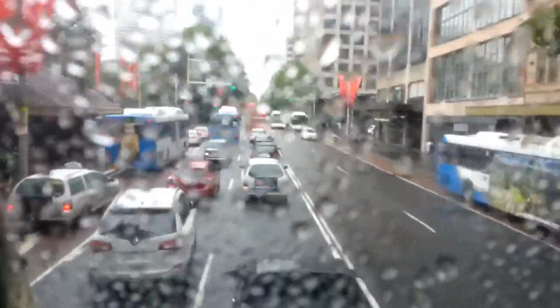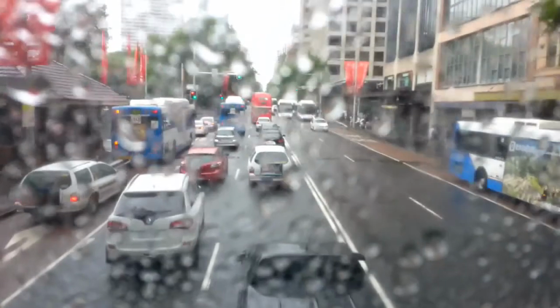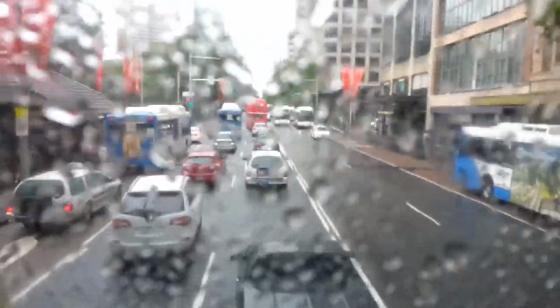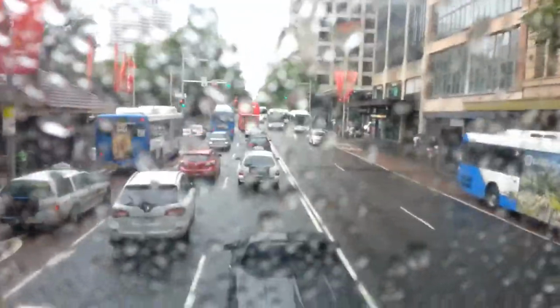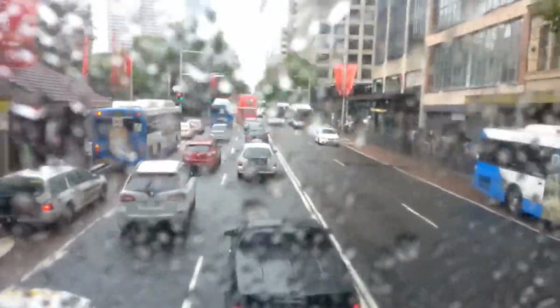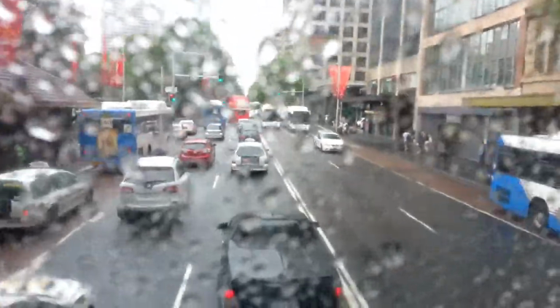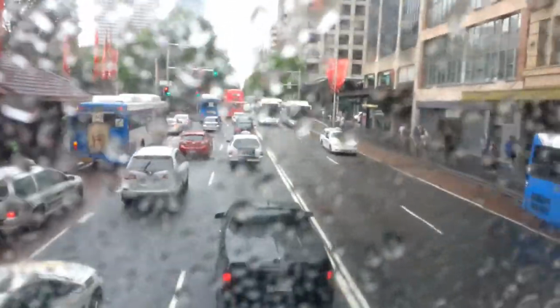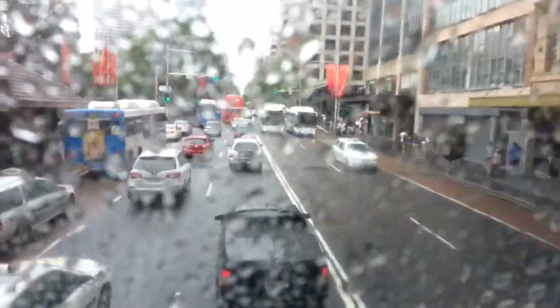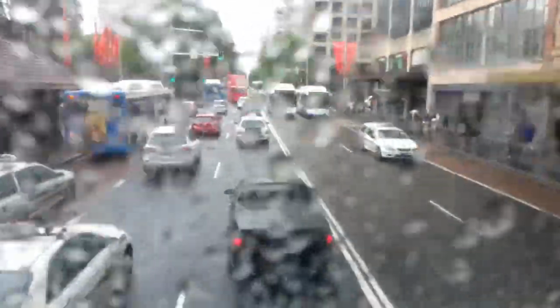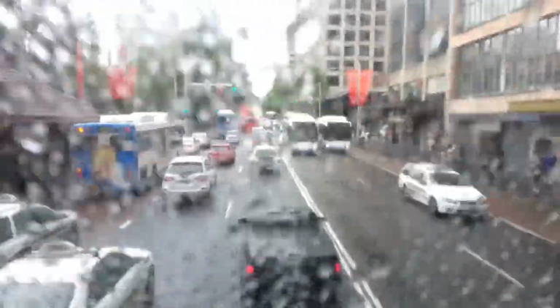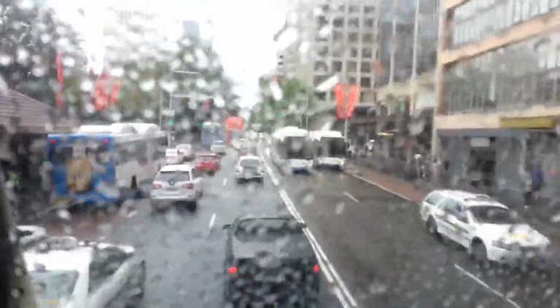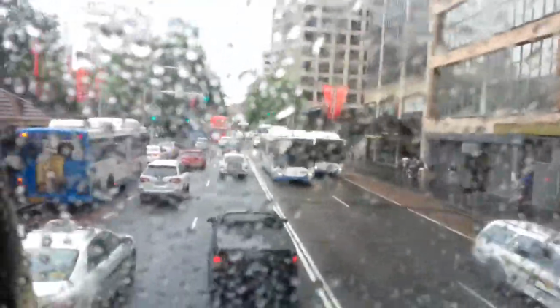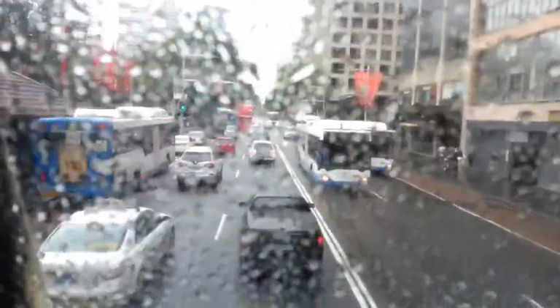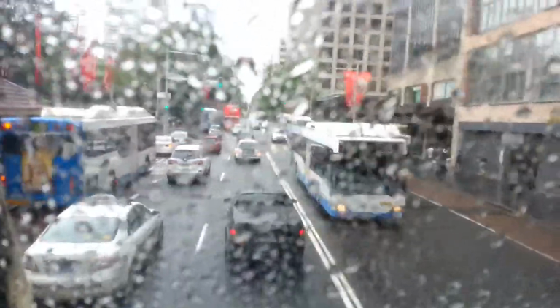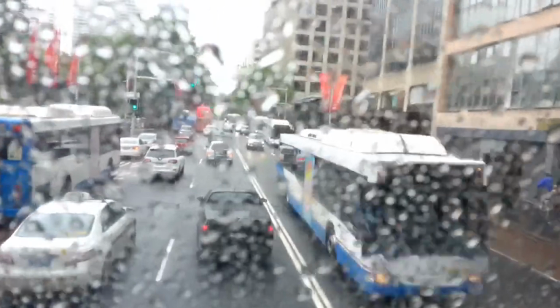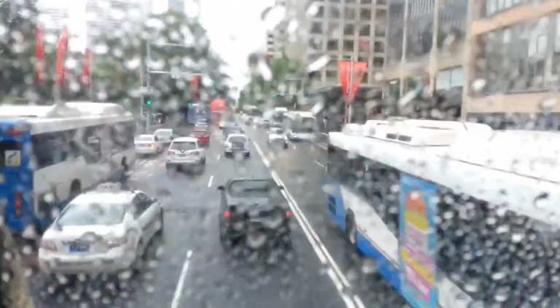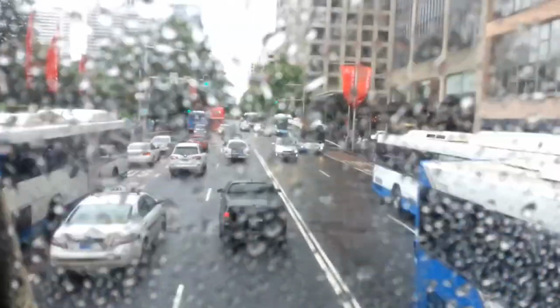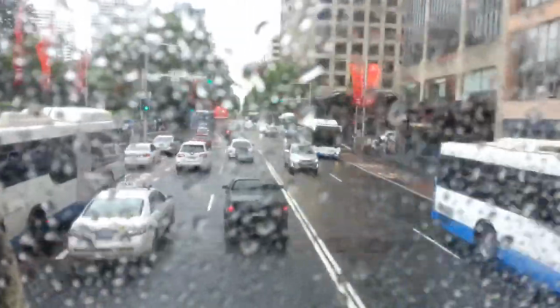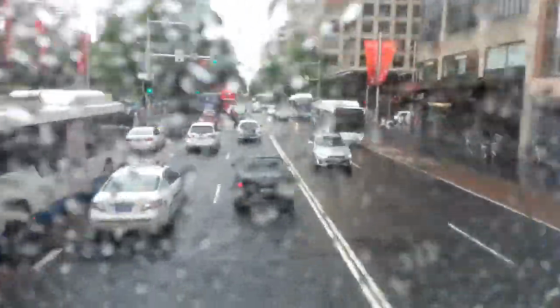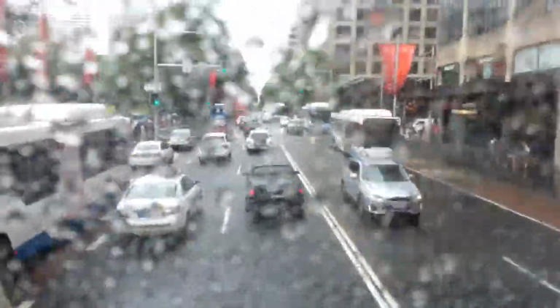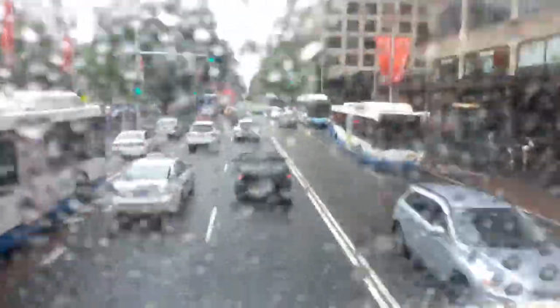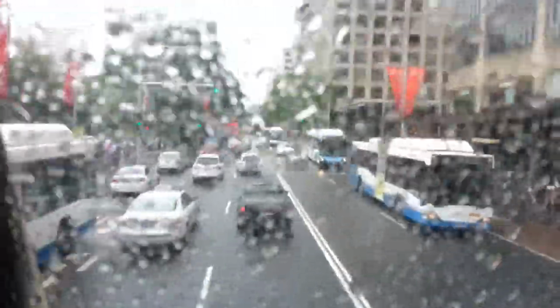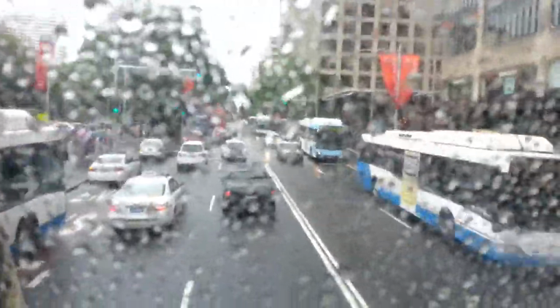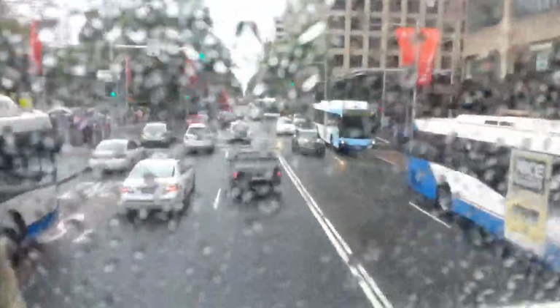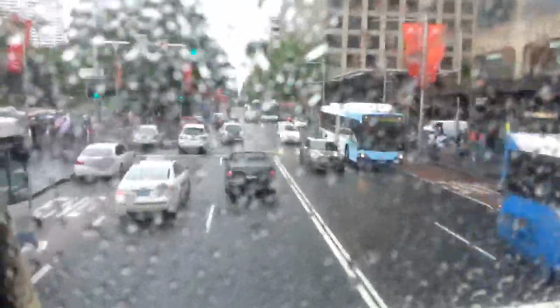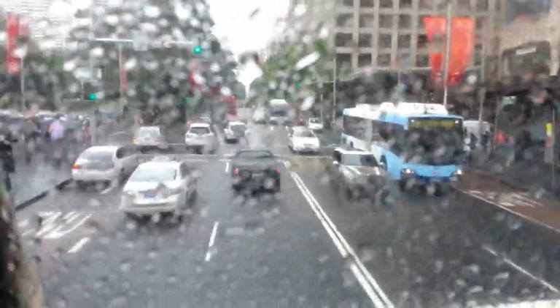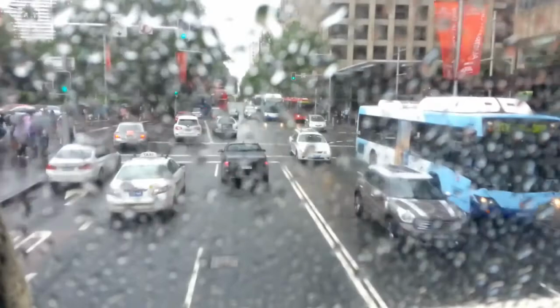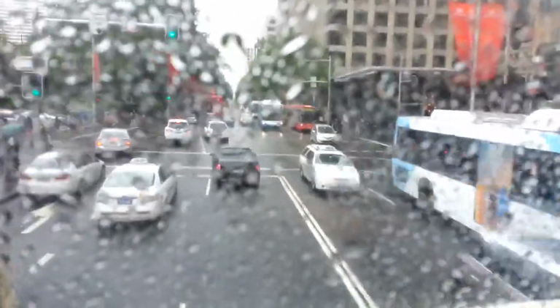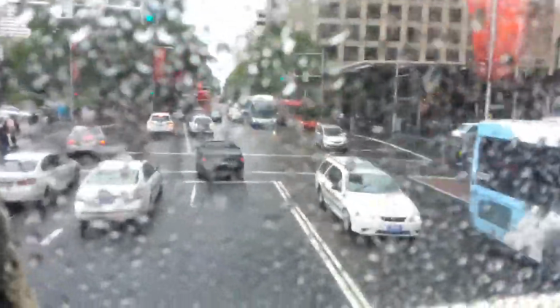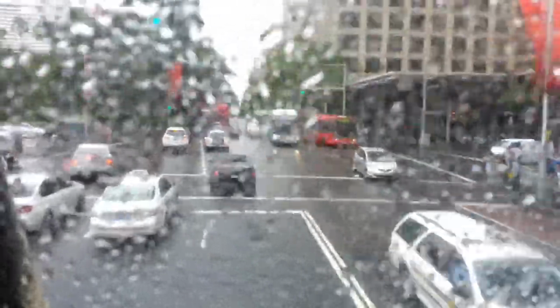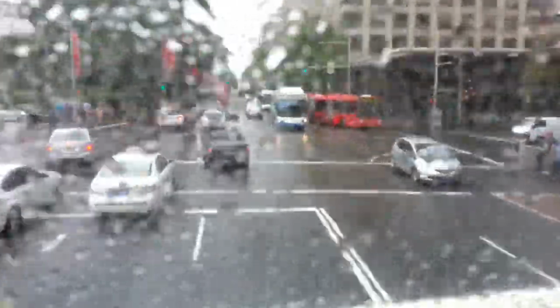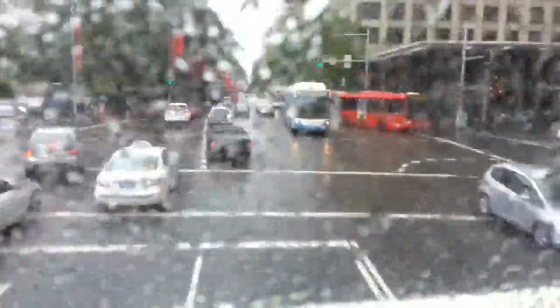Once again, I'm really sorry about all the water on the windscreen. There's not much I can do about it — I'd rather record this for you guys and miss out on a clear view.